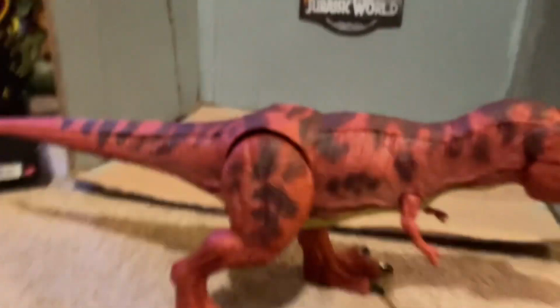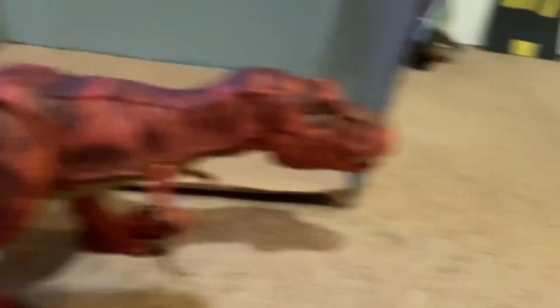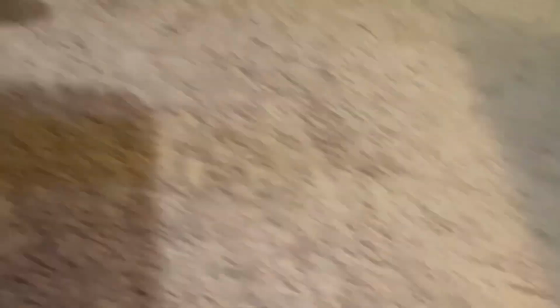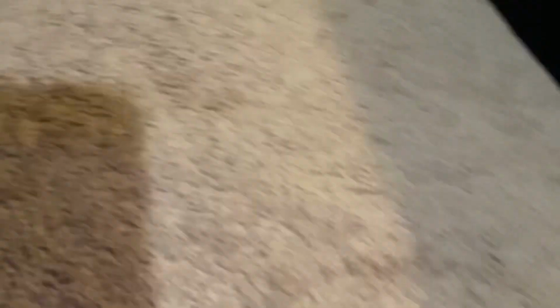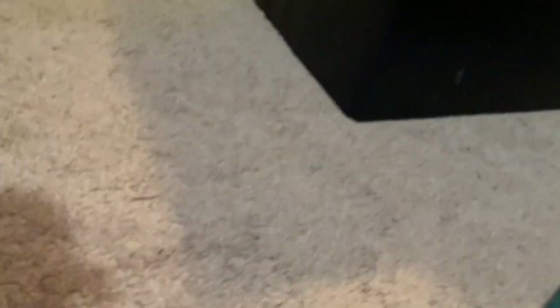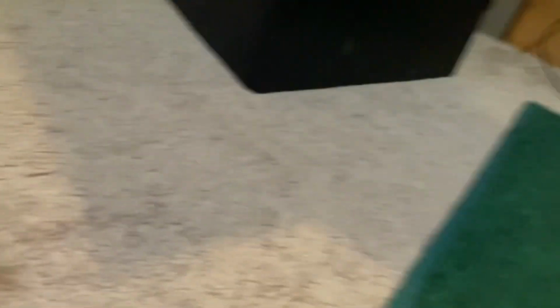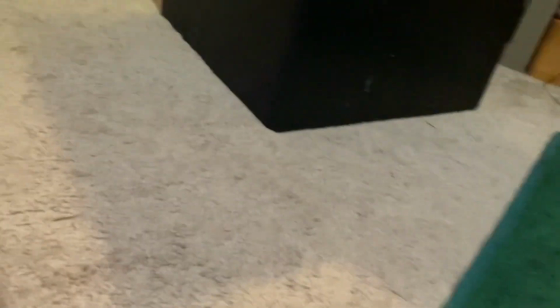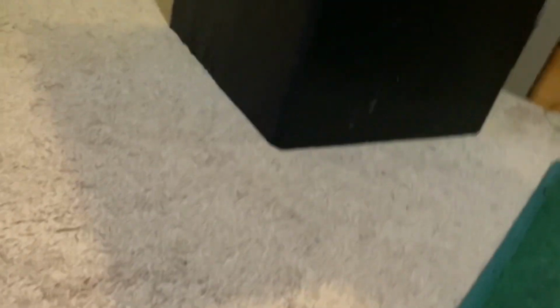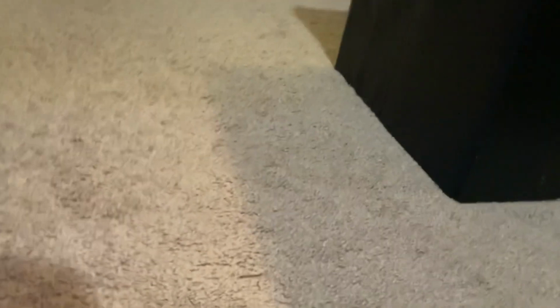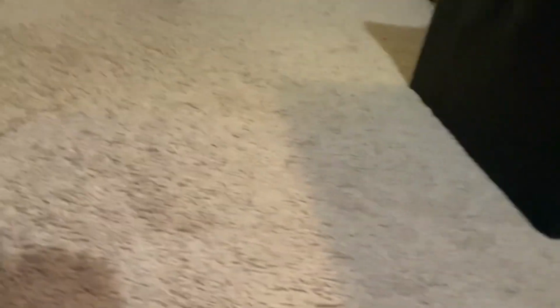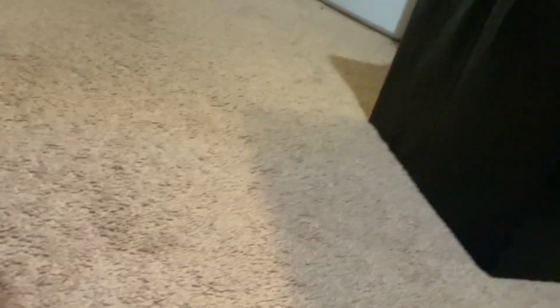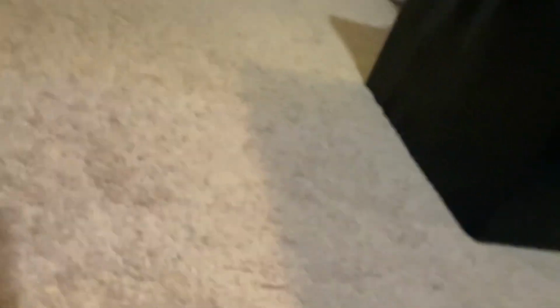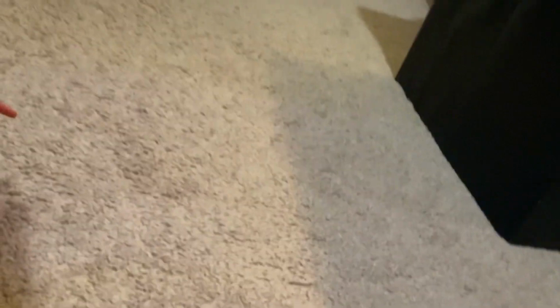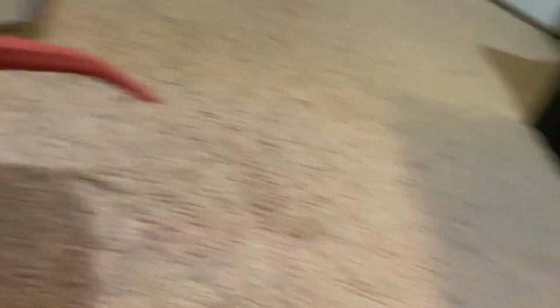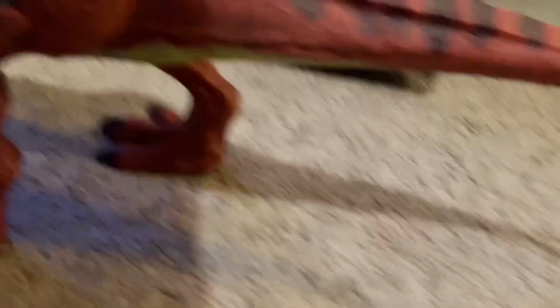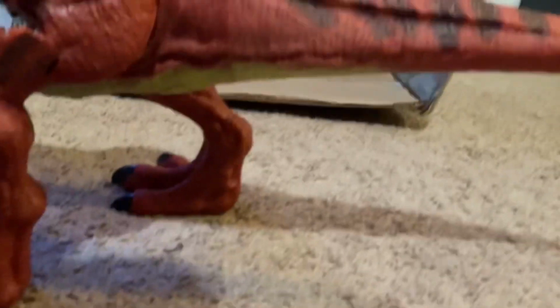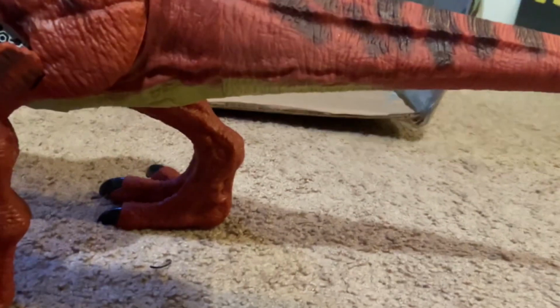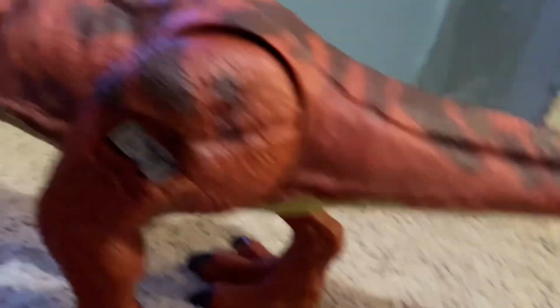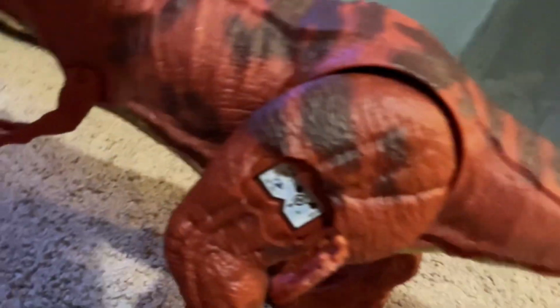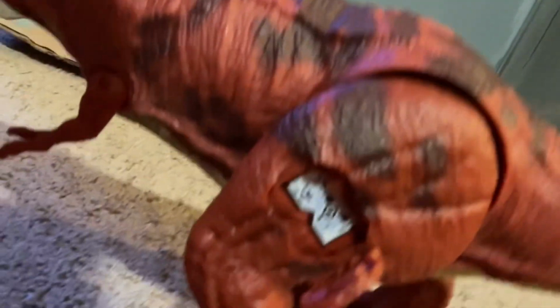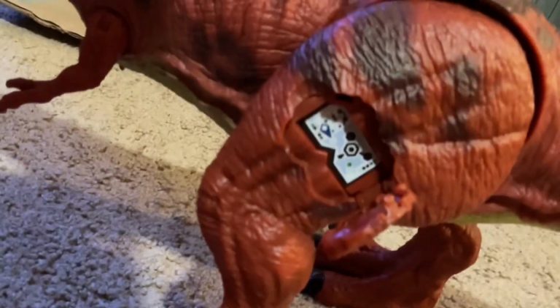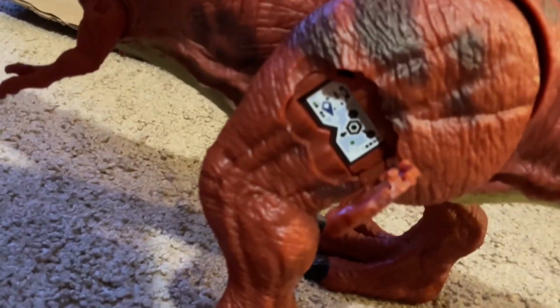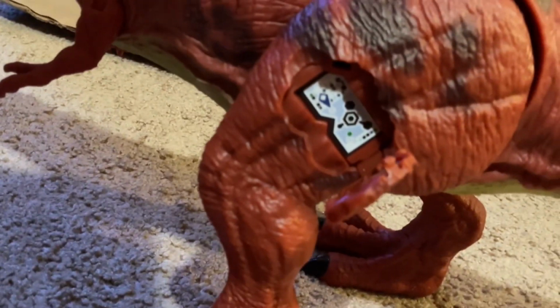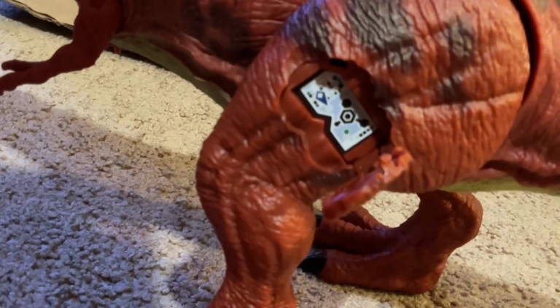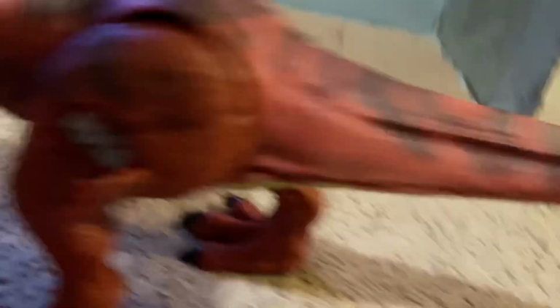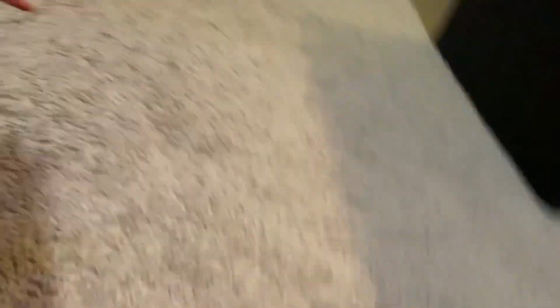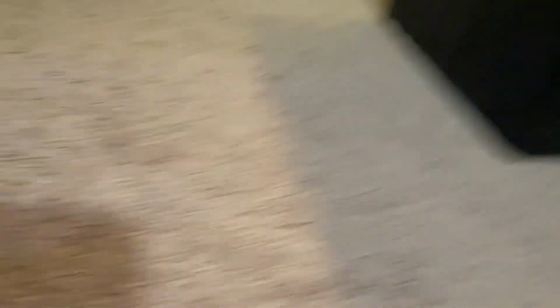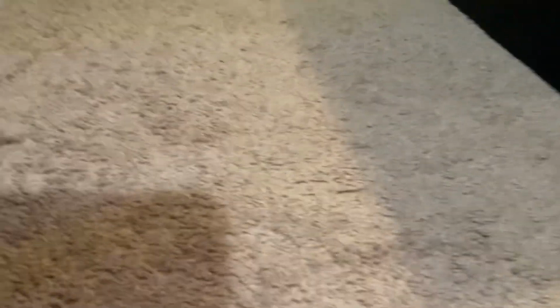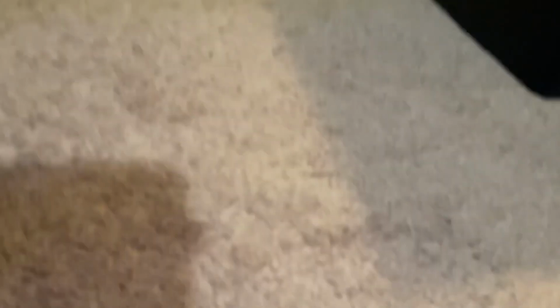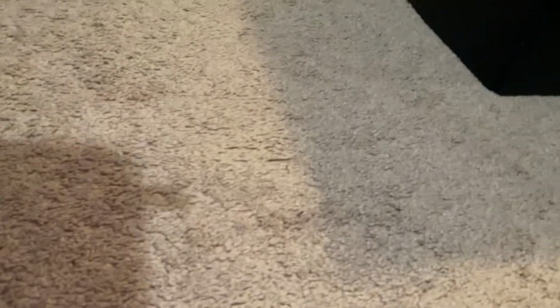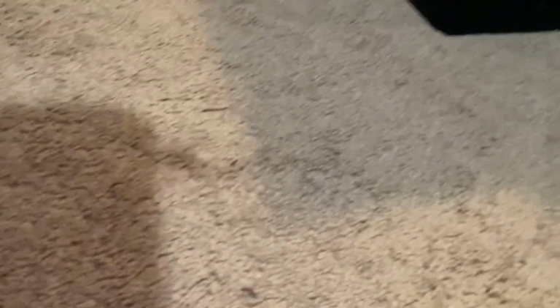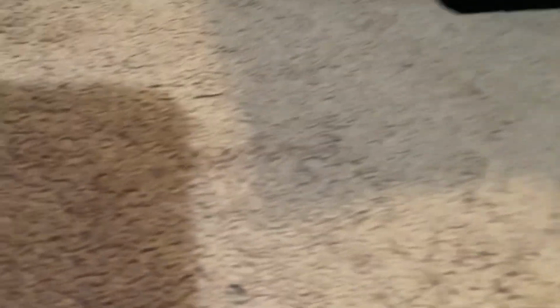If you want, you can scan it. Here it is — epic gaming.